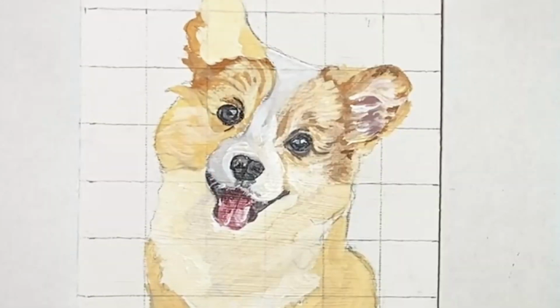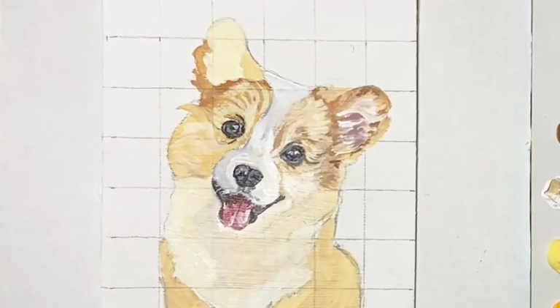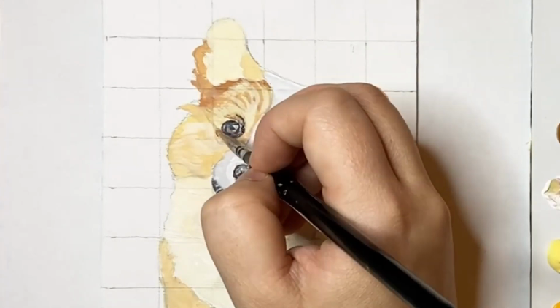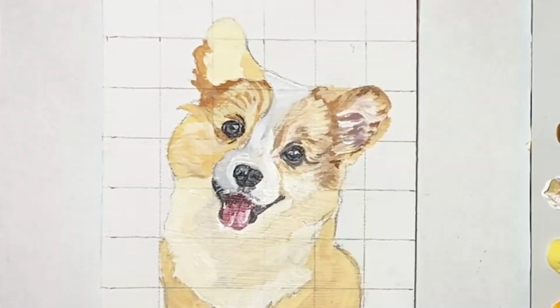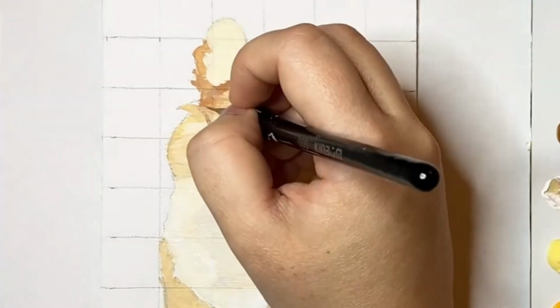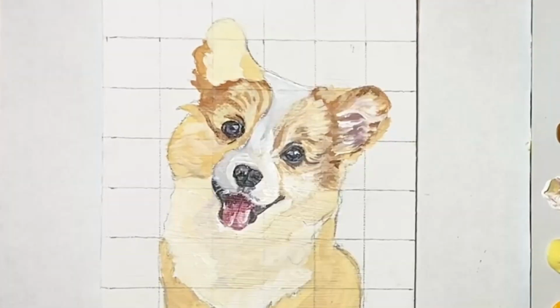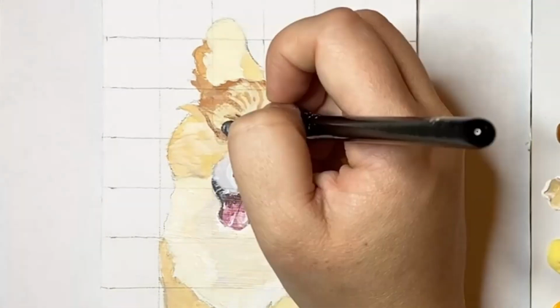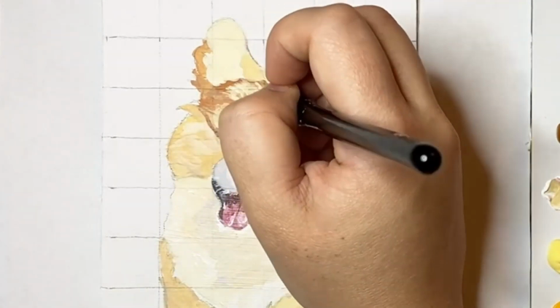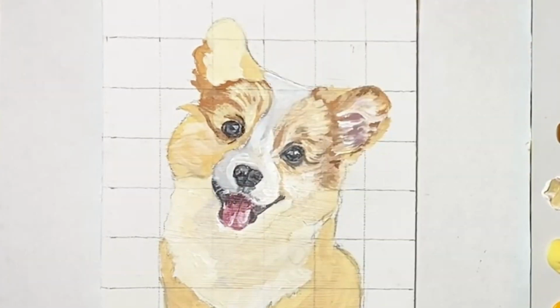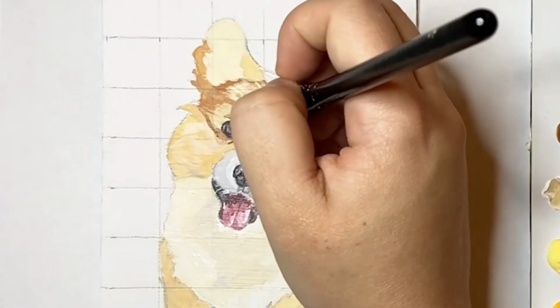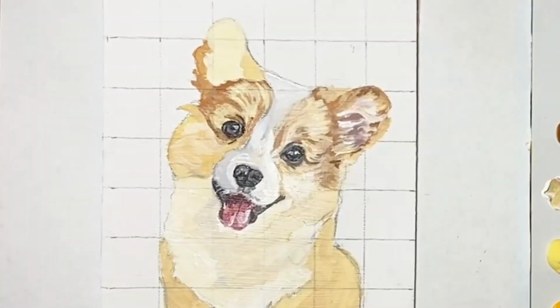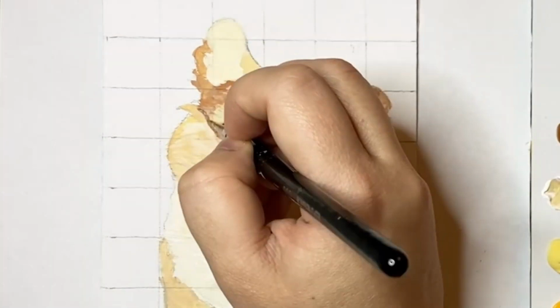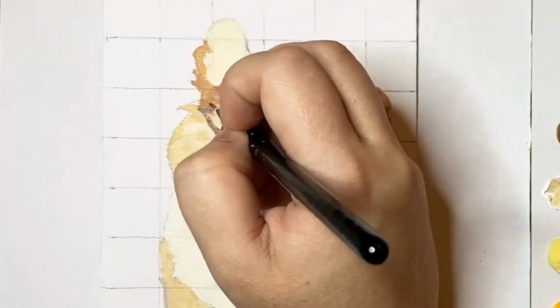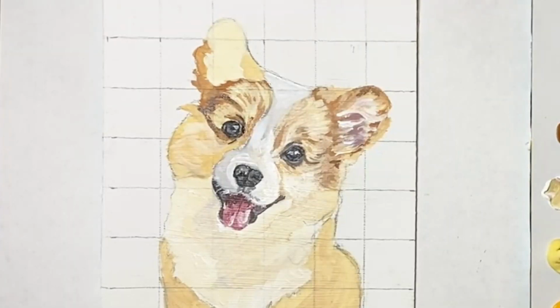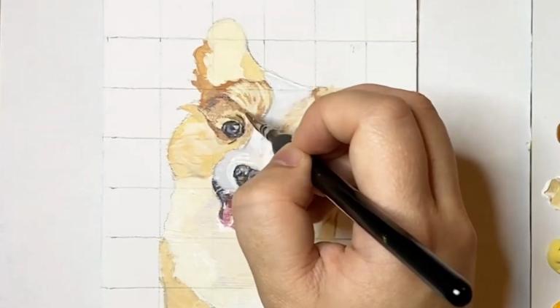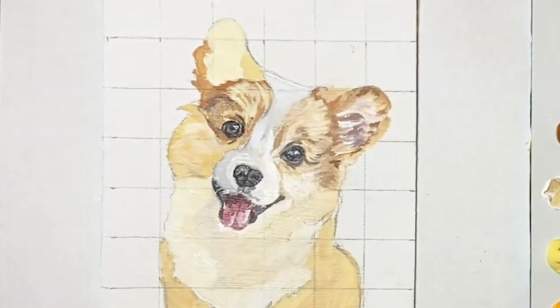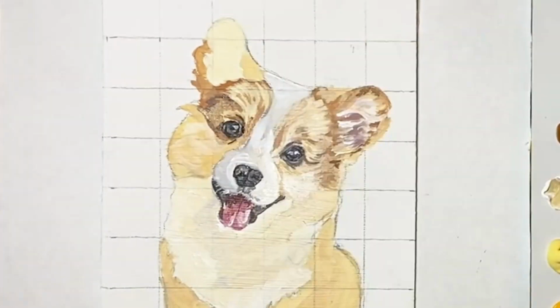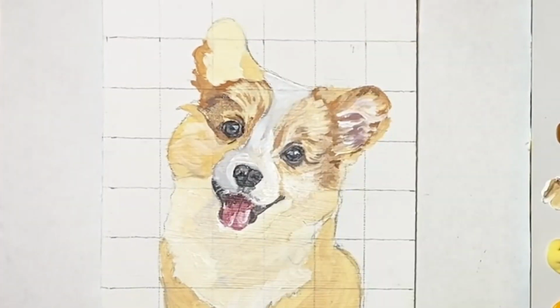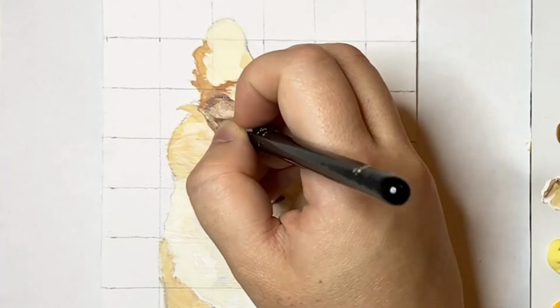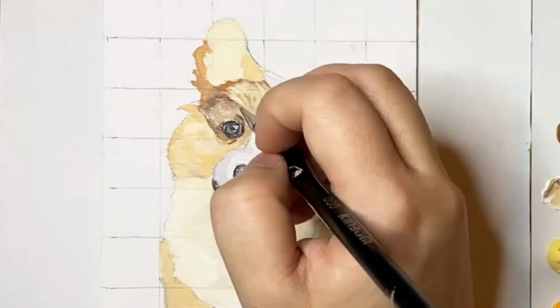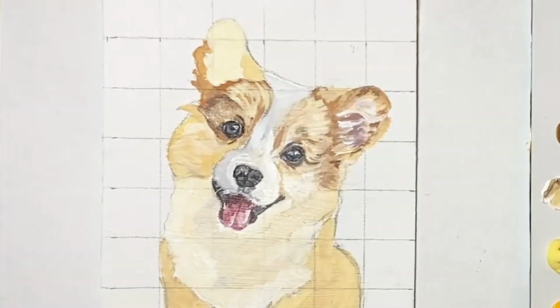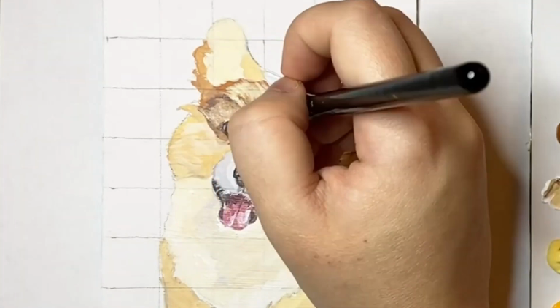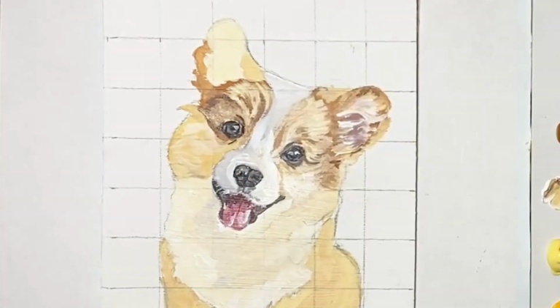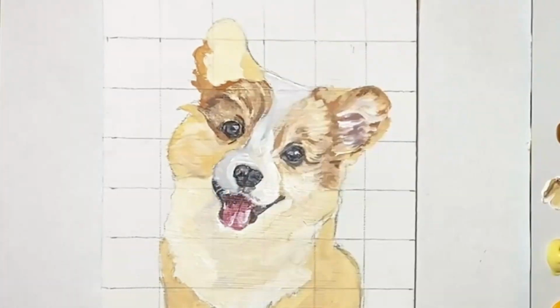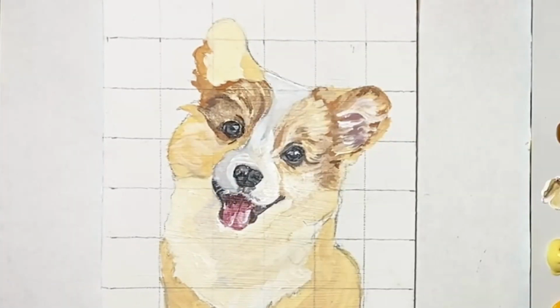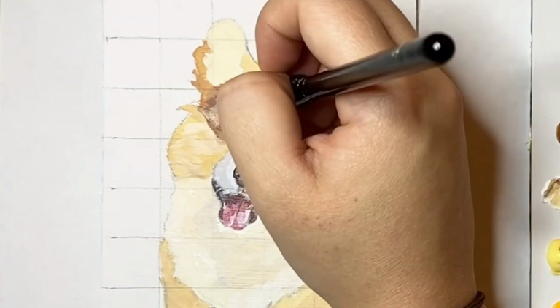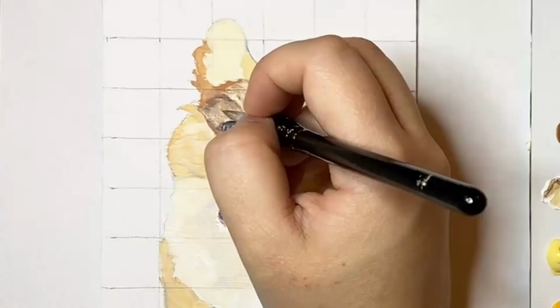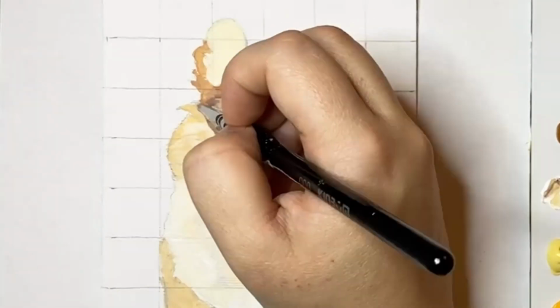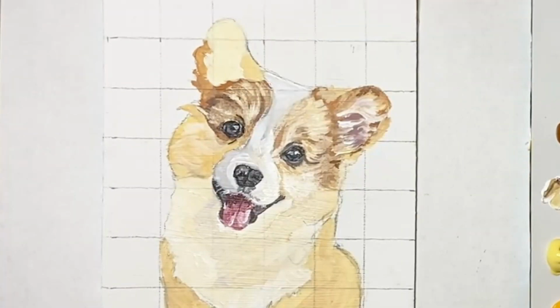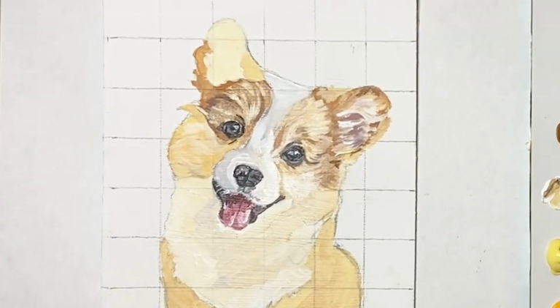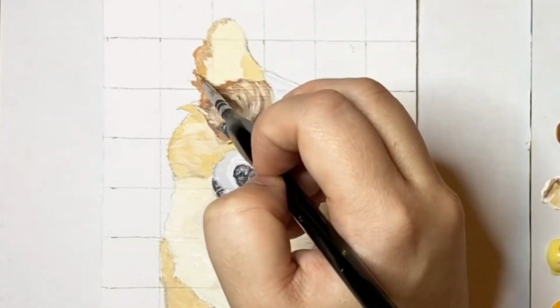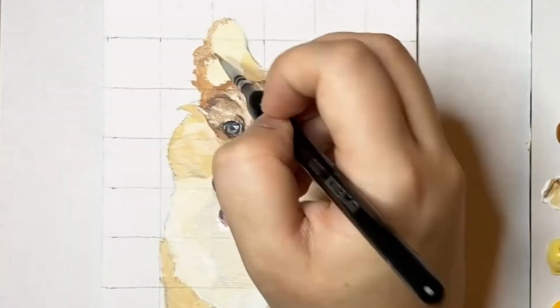Next up I carried on with the detailed process of painting the fur using the blend that I mentioned previously for the right hand side of the face, but applying this on the left hand side.